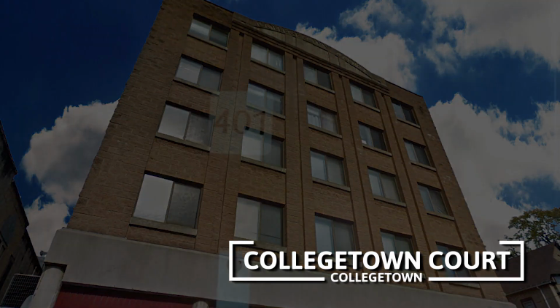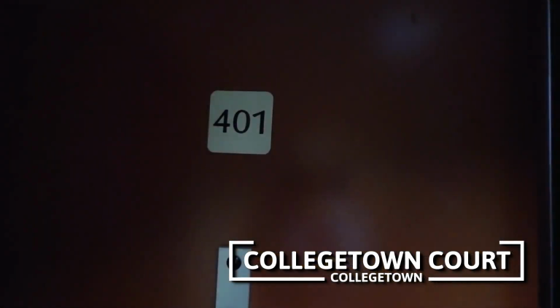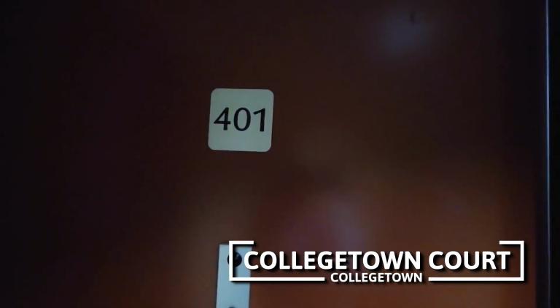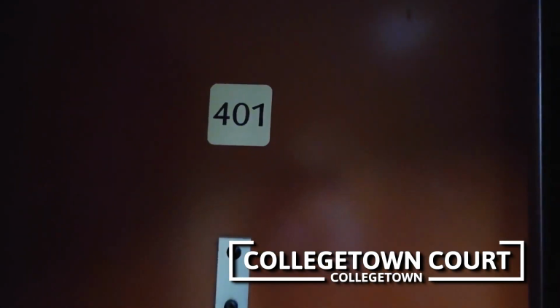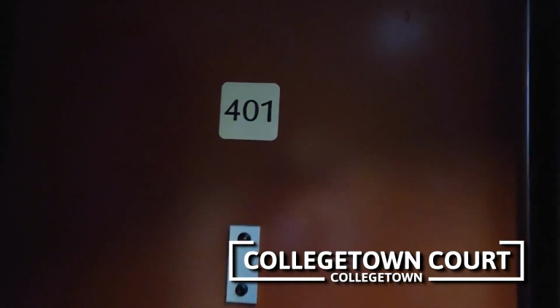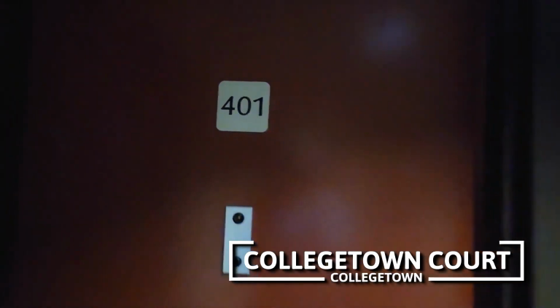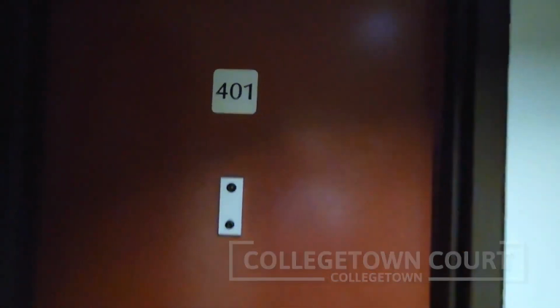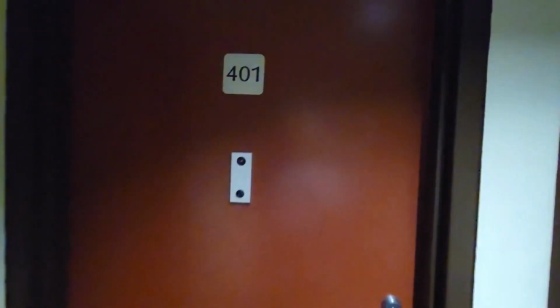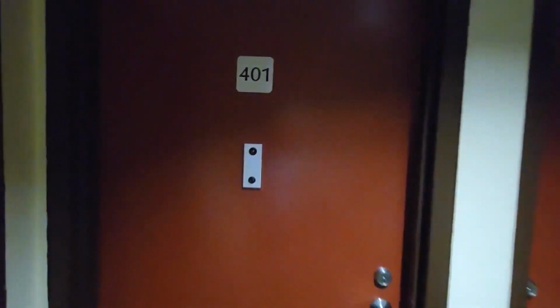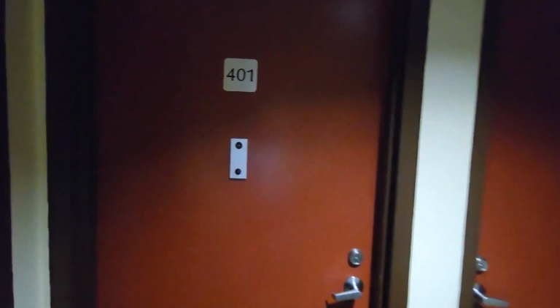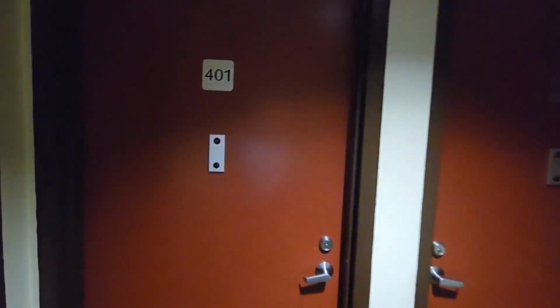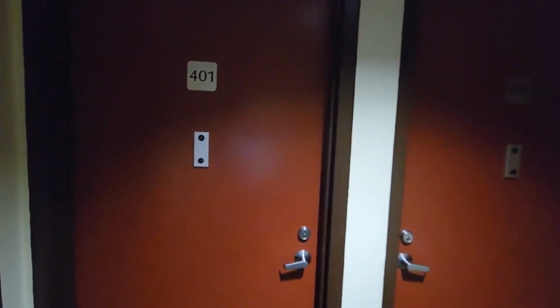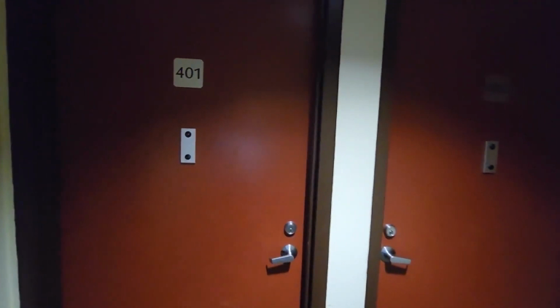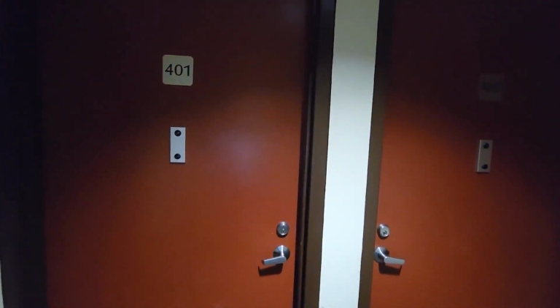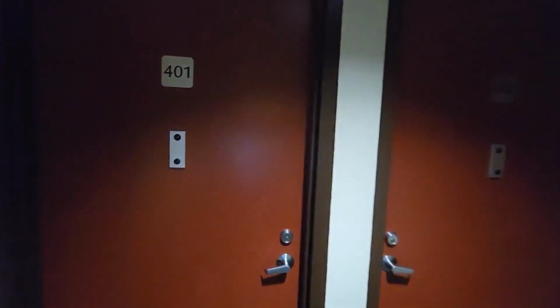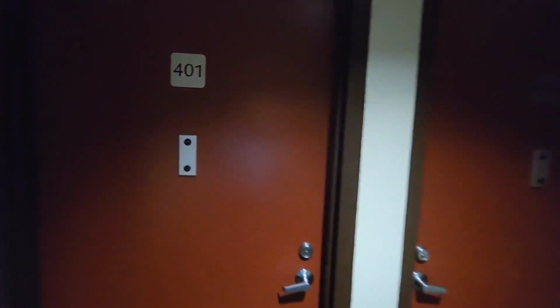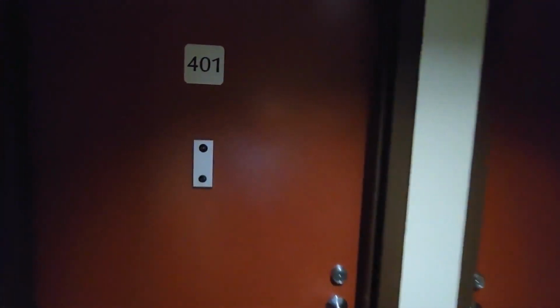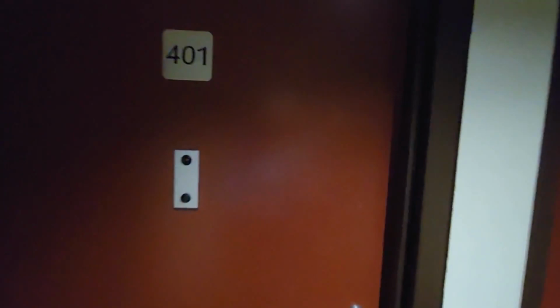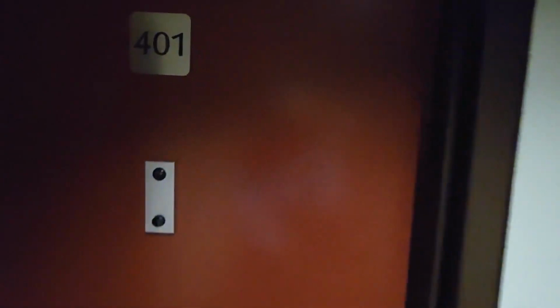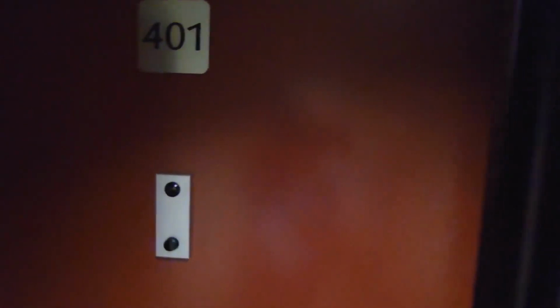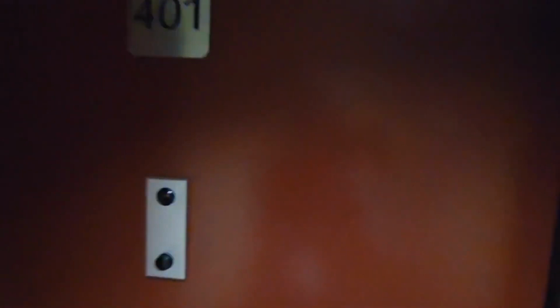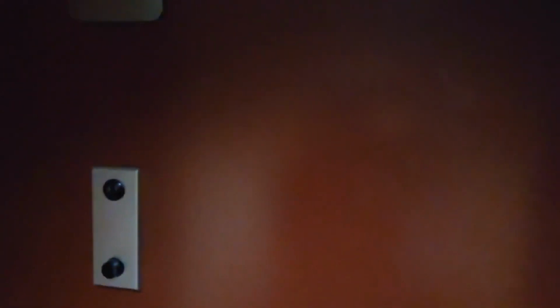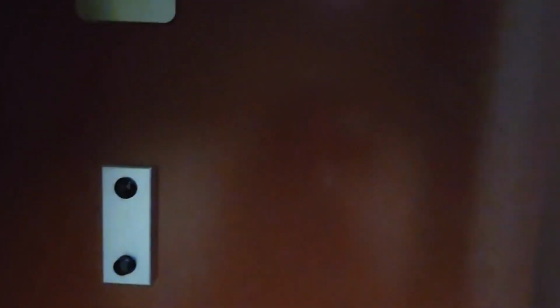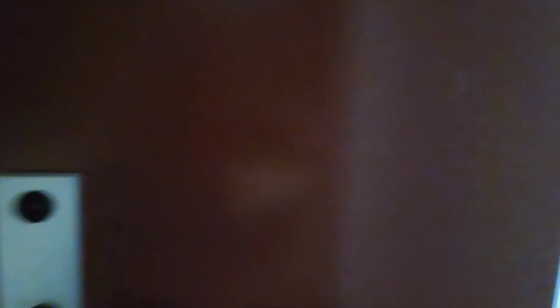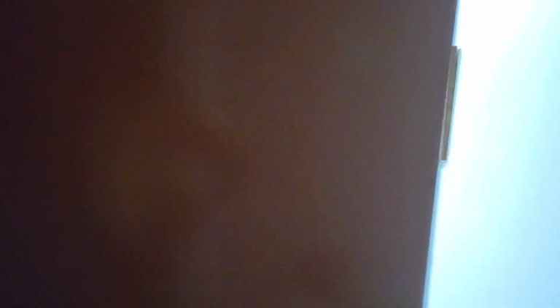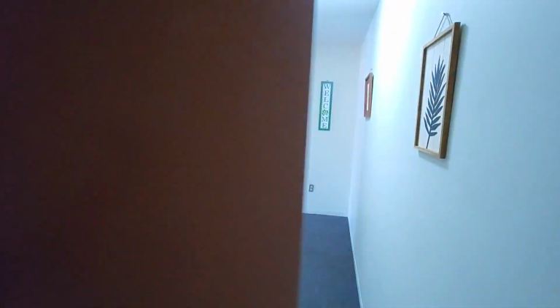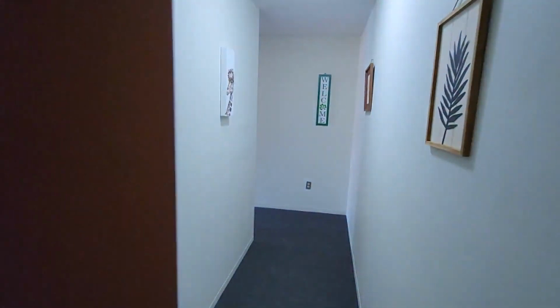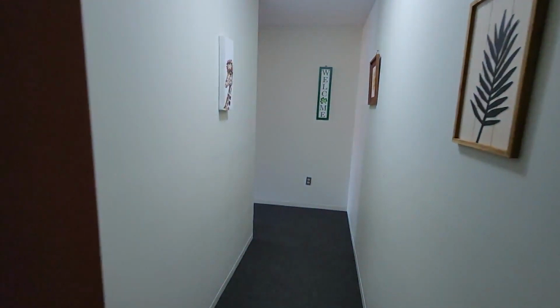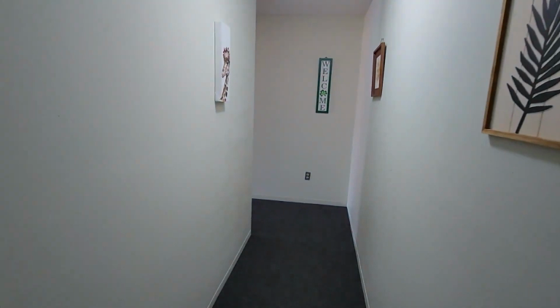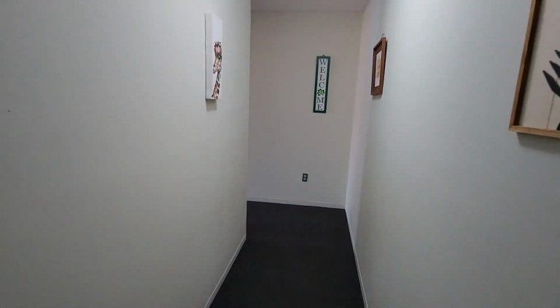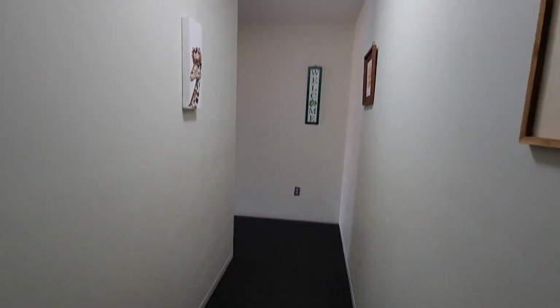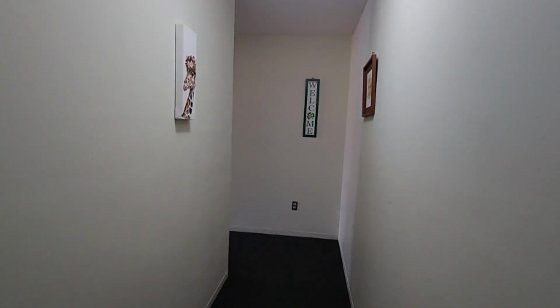We're here at Collegetown Court to take a look at the four-bedroom apartment number 401. This is at the end of the hall — you can see there are two doors right next to each other, and there's a unique feature as we enter the apartment: this apartment will have a long hallway at the entry.